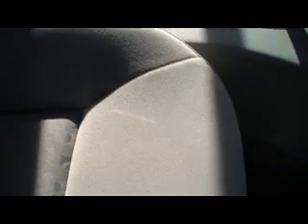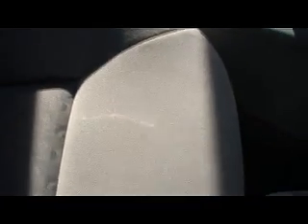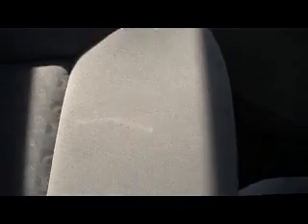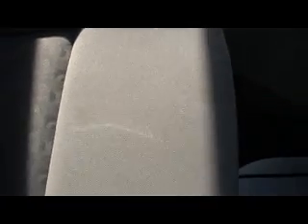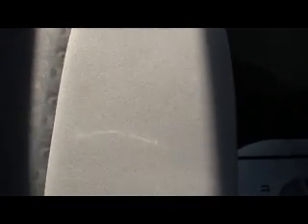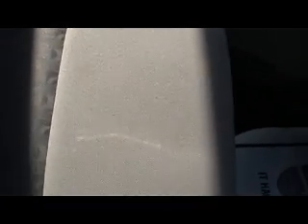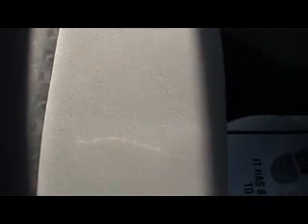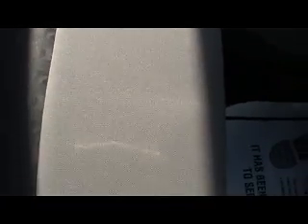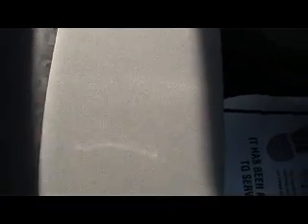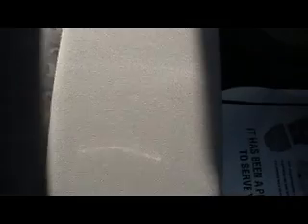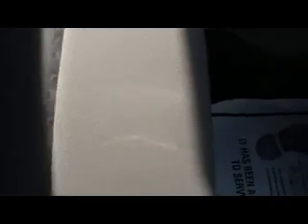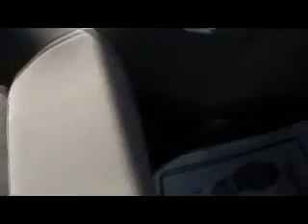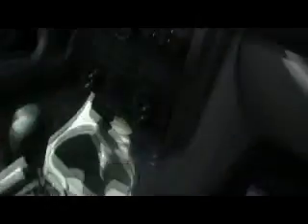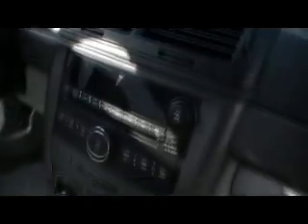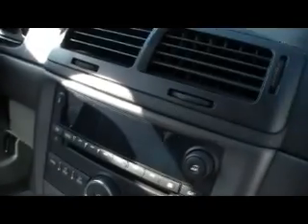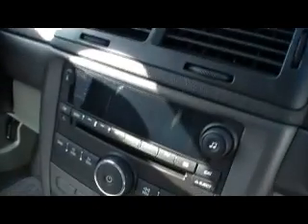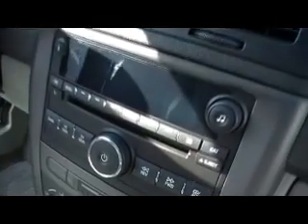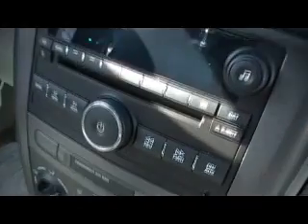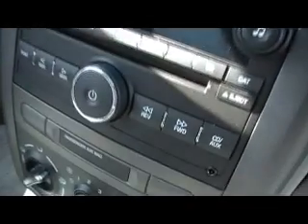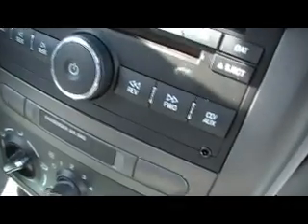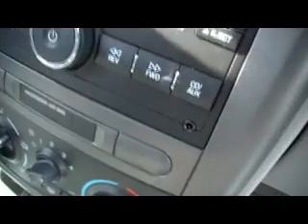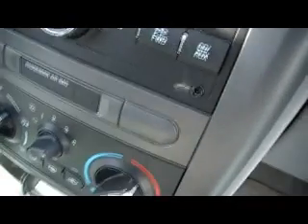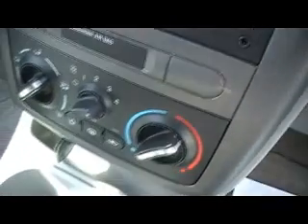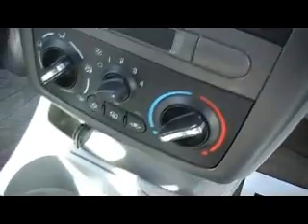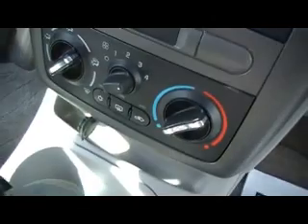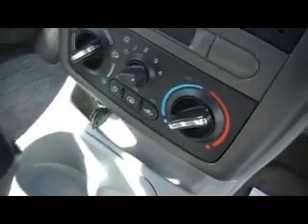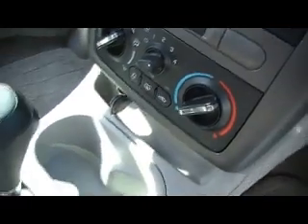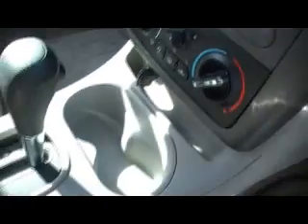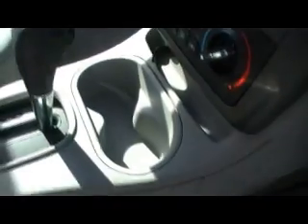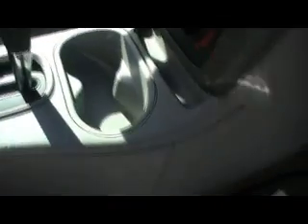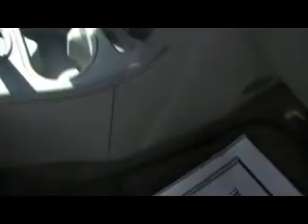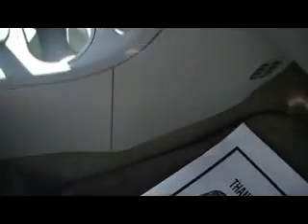Whether it's a Chevrolet or whether it's a Toyota, it doesn't matter. Tightly woven cloth interior, CD player, mini plug jack for your iPod. Of course, it's air-conditioned, automatic transmission.